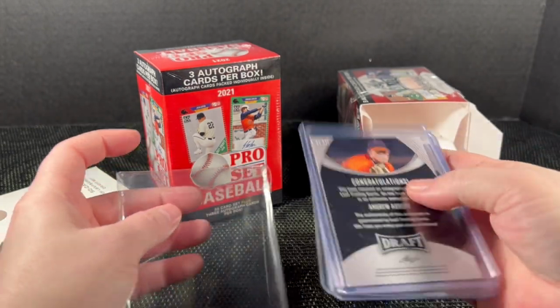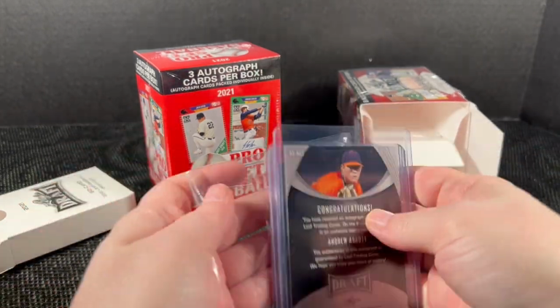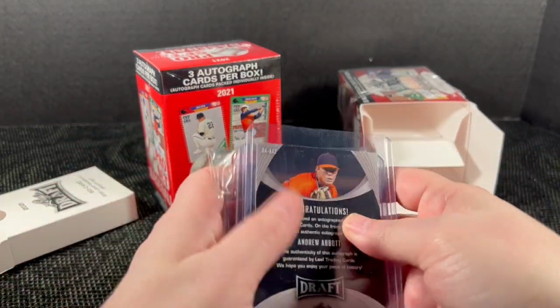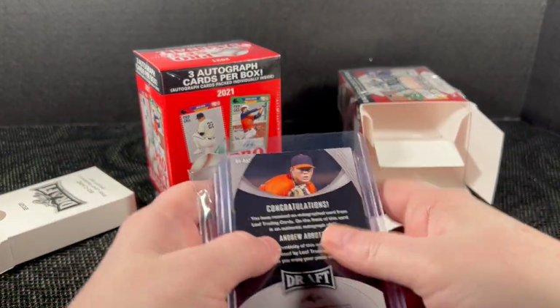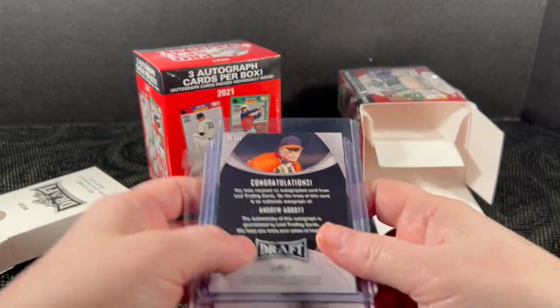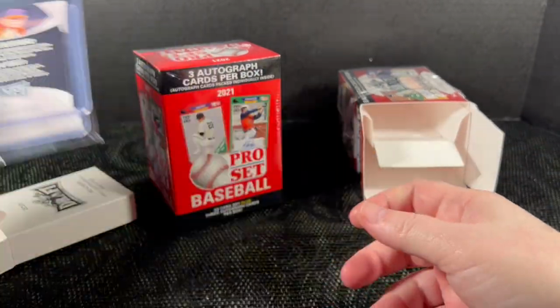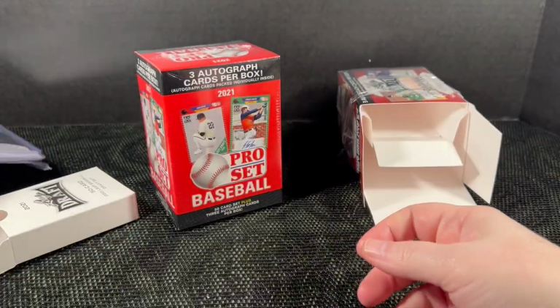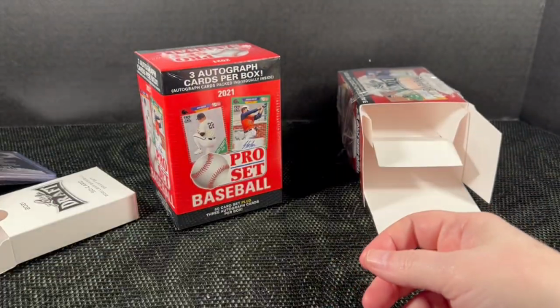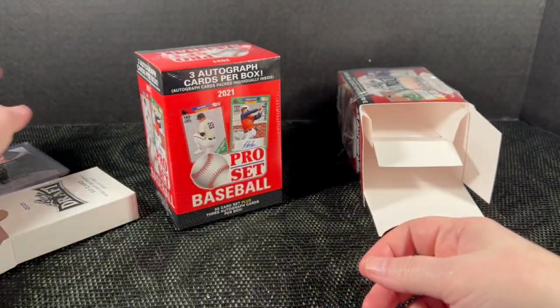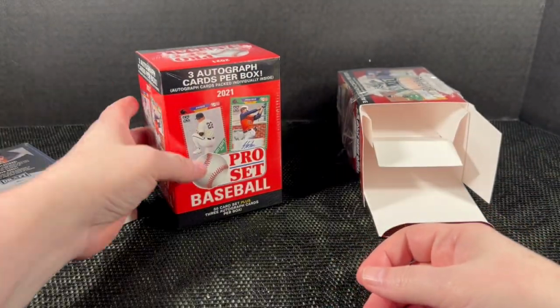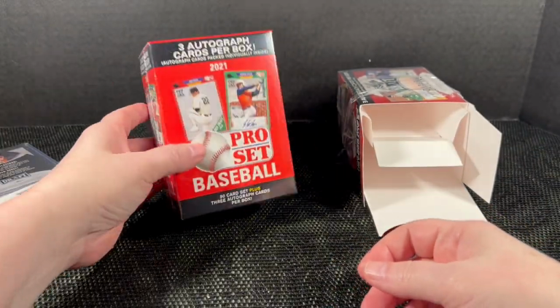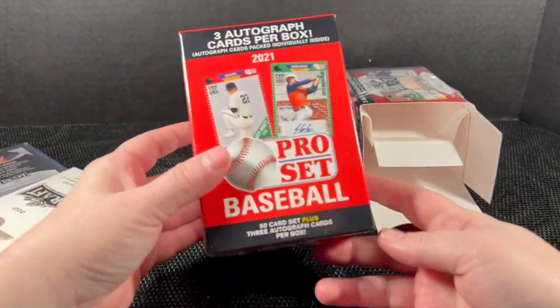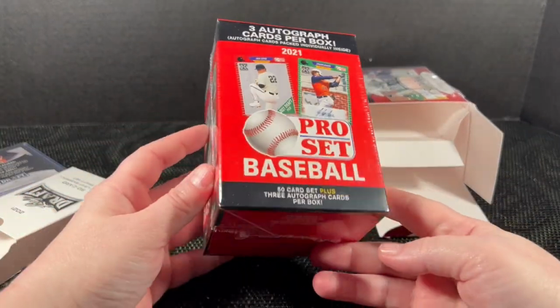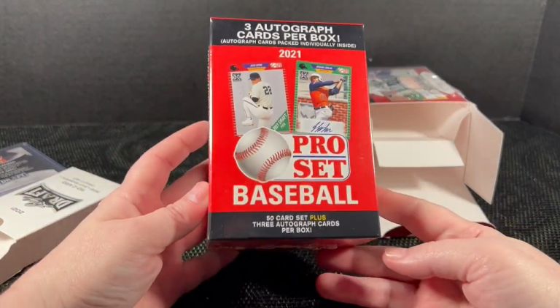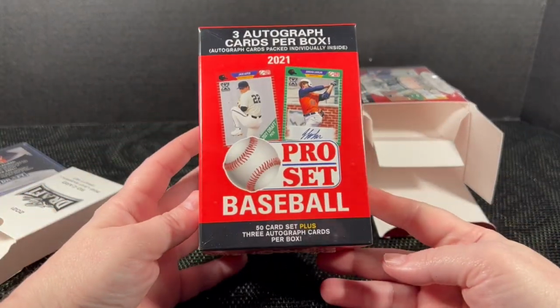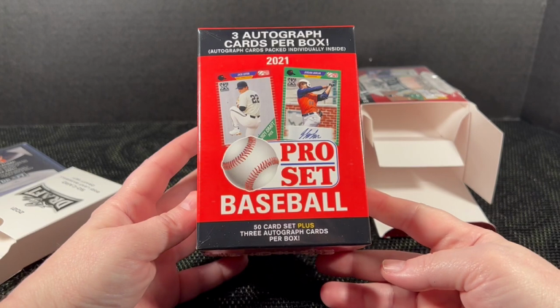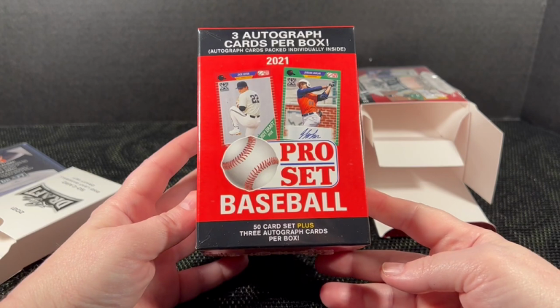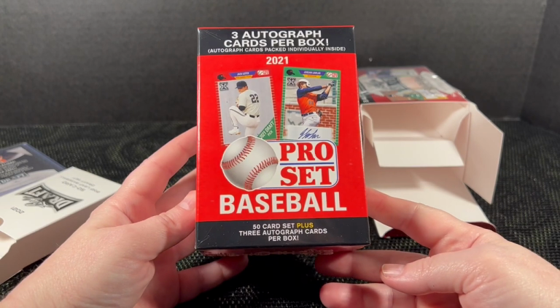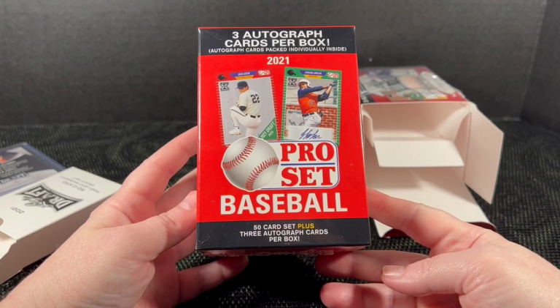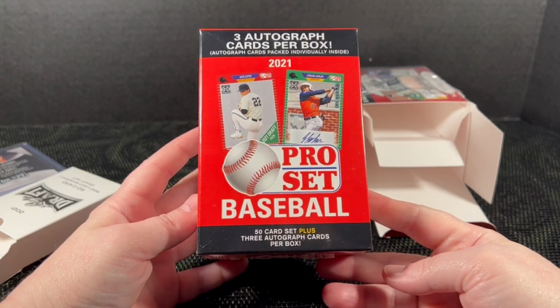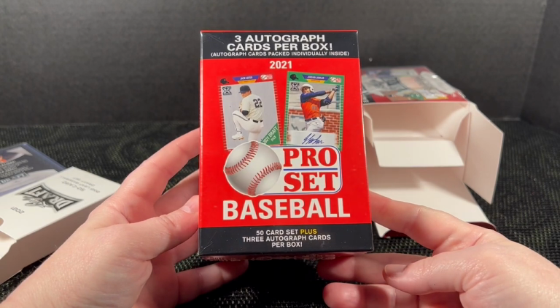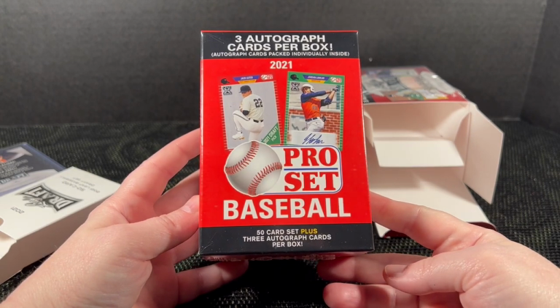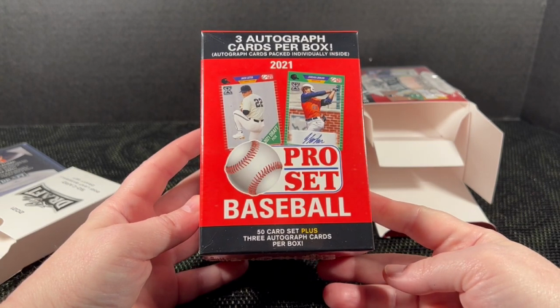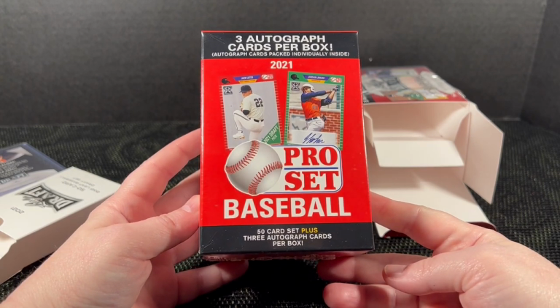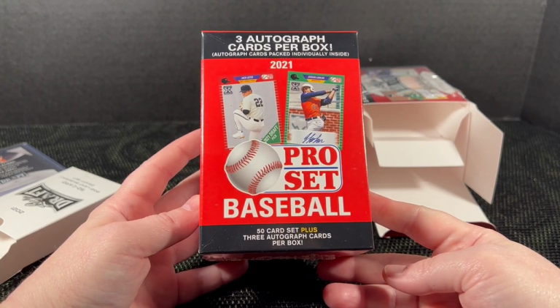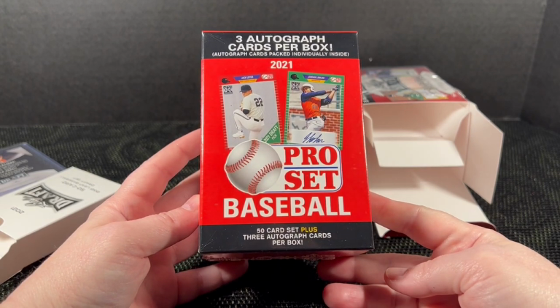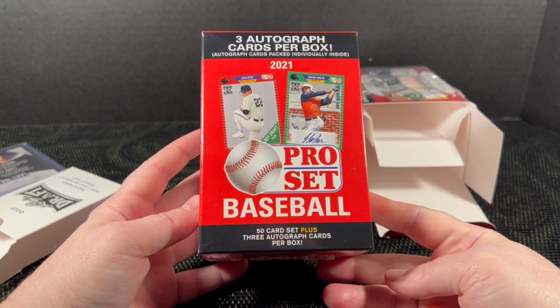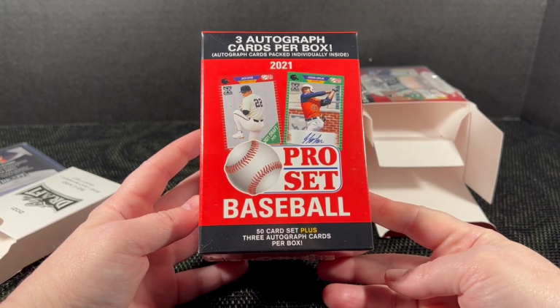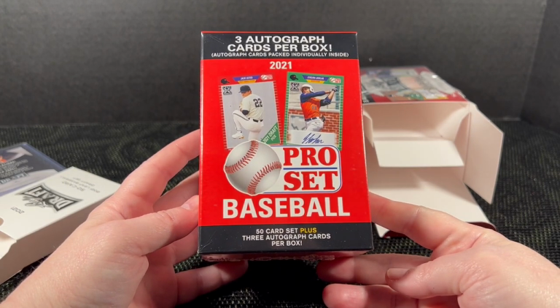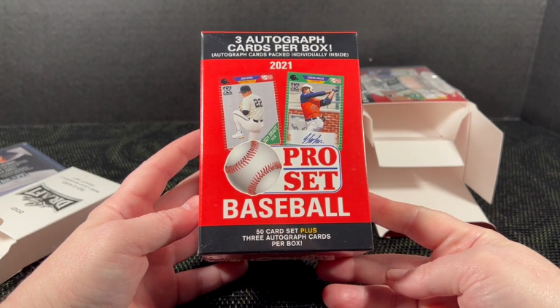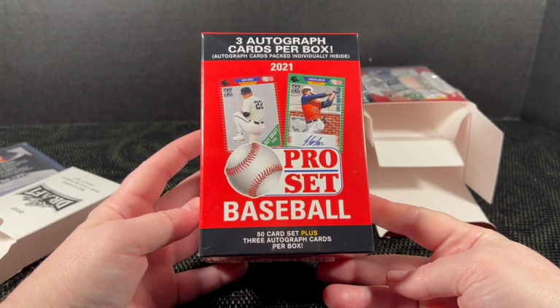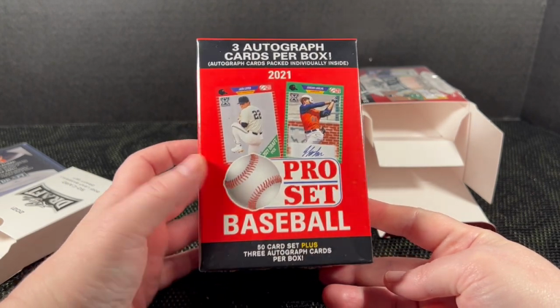All right, setting those aside for now — let's open the Pro Set. It looks like they've done the same thing: a 50-card set plus three autos.